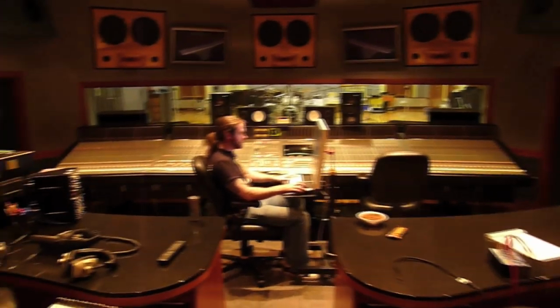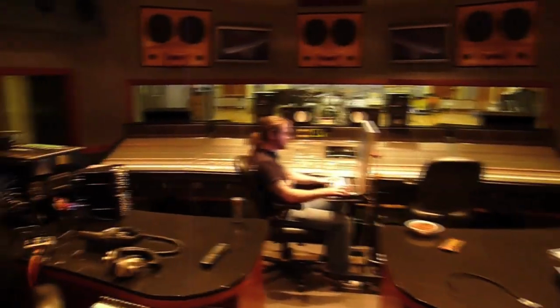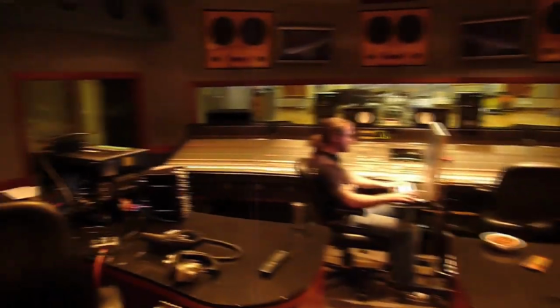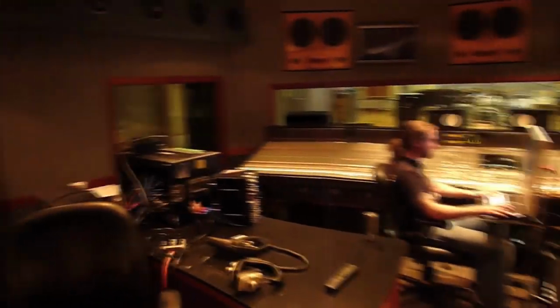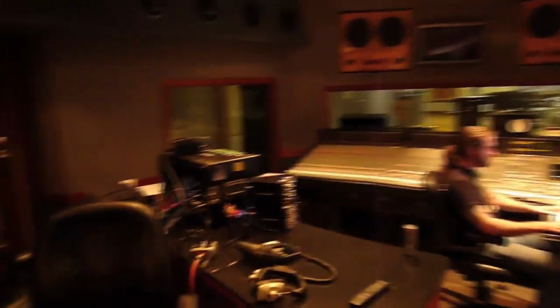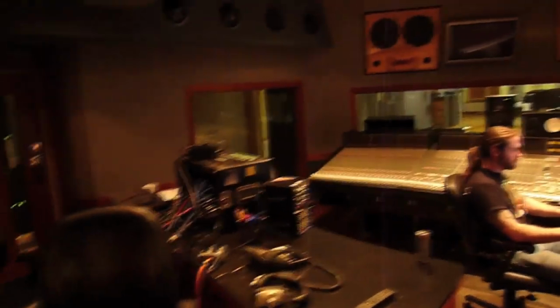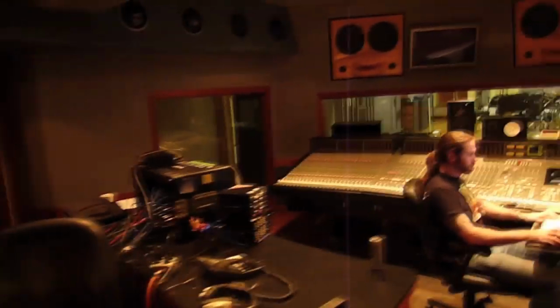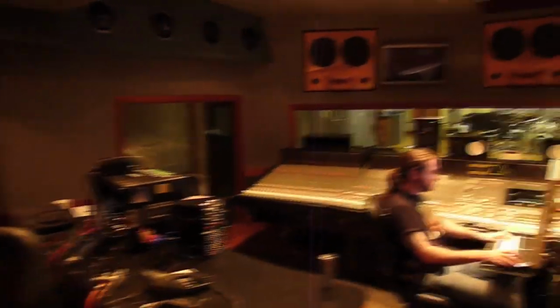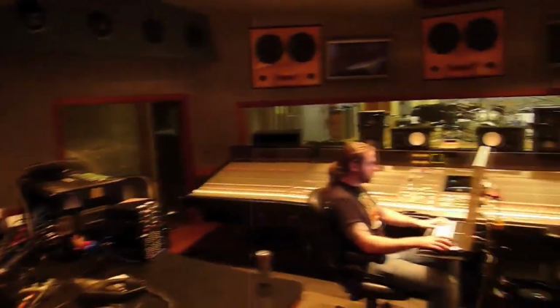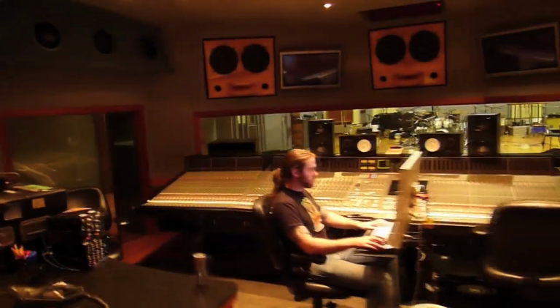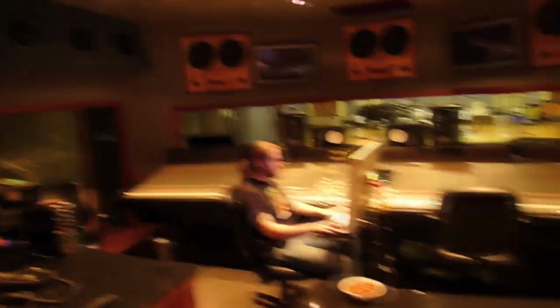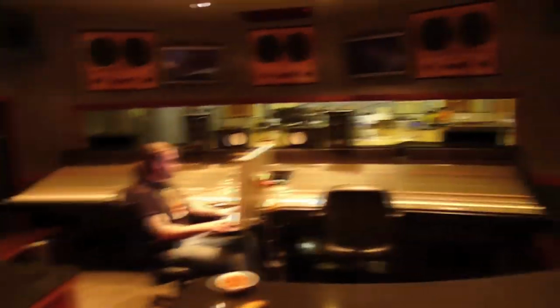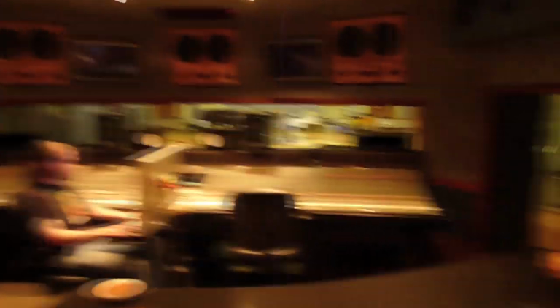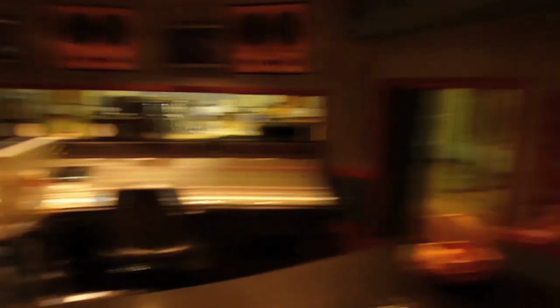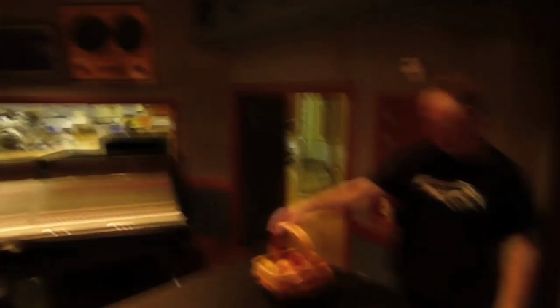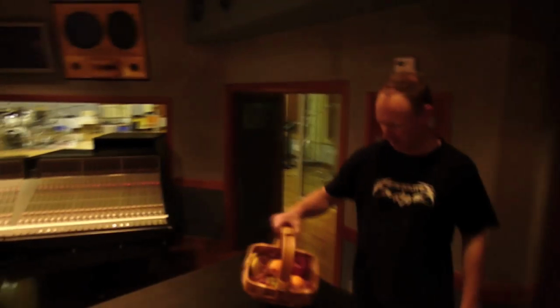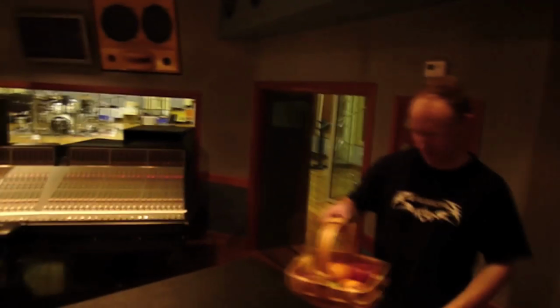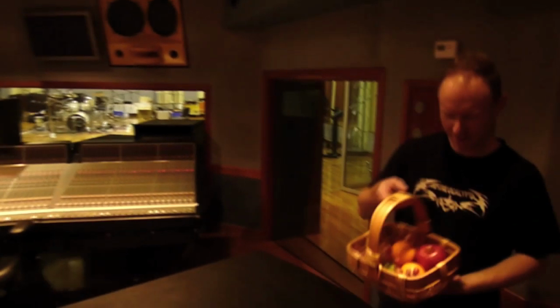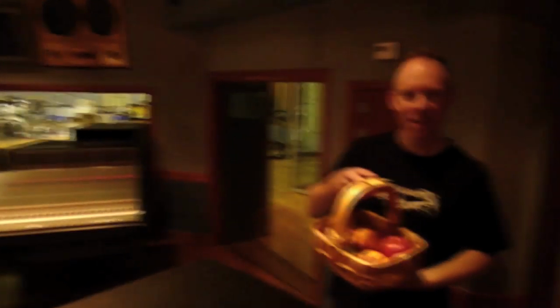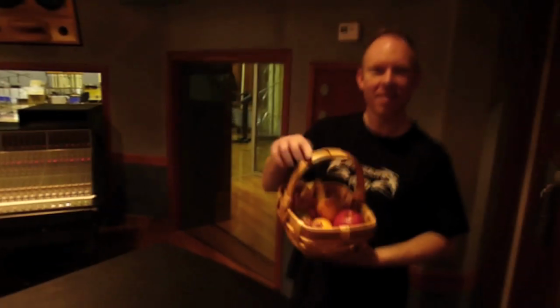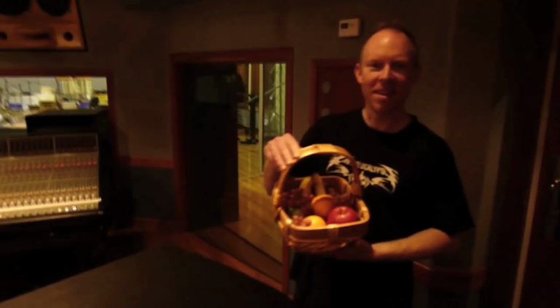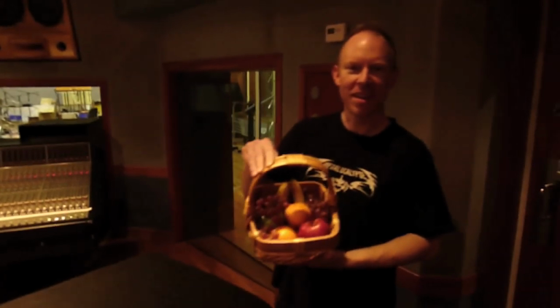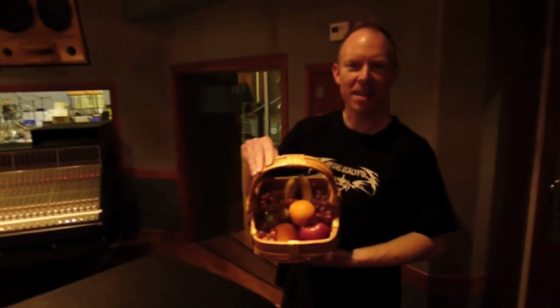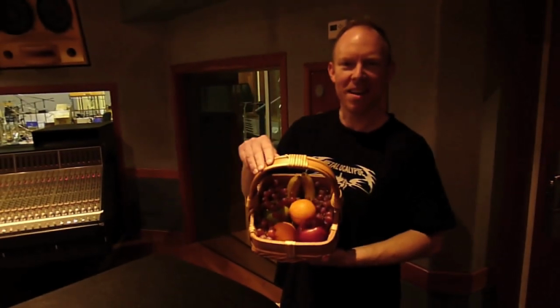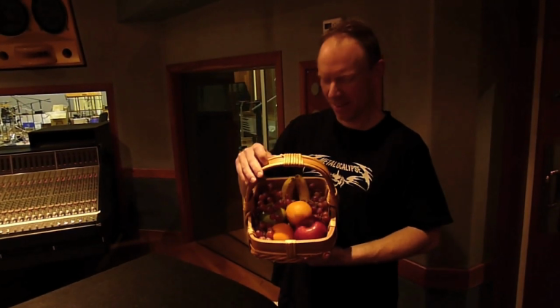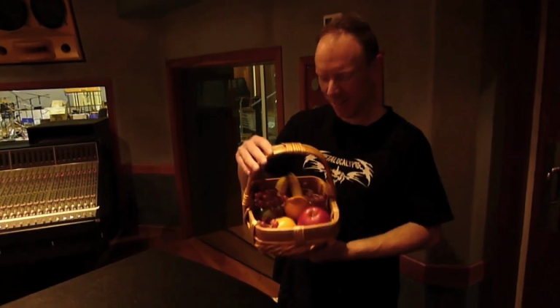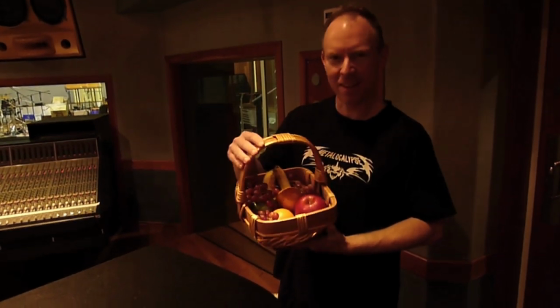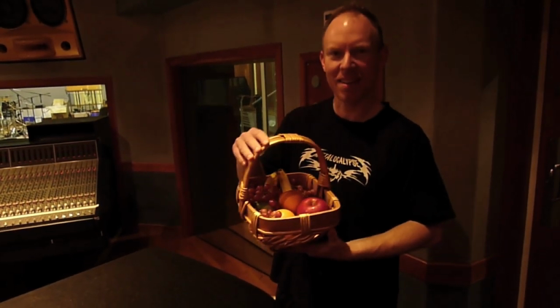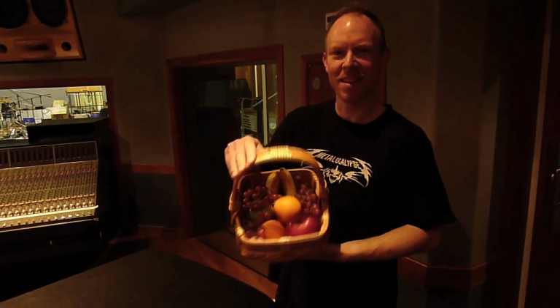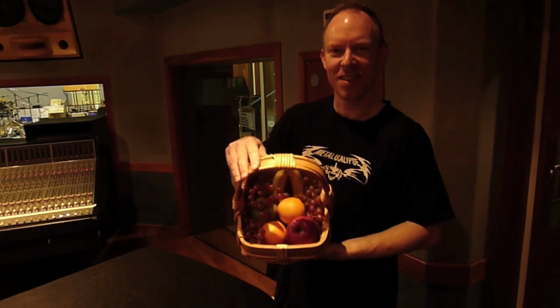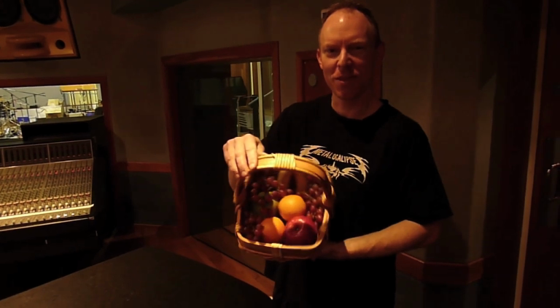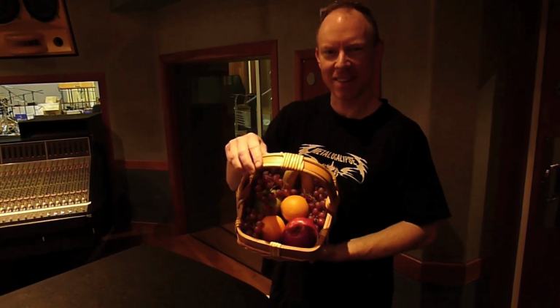Should we go ahead and check out the drum room? You know you've hit the big time when you get your own fruit basket.